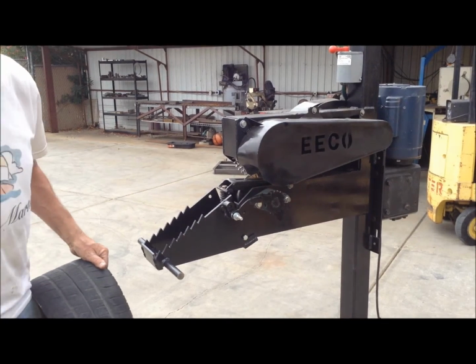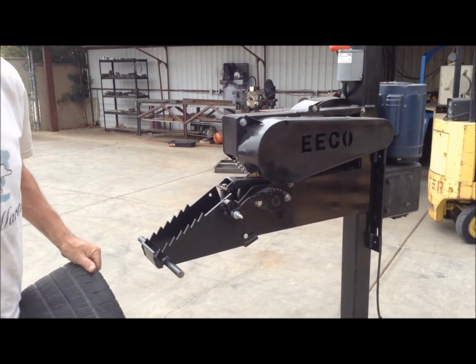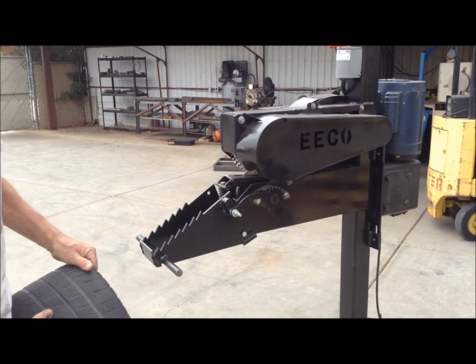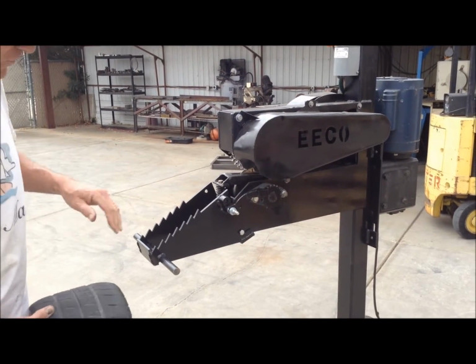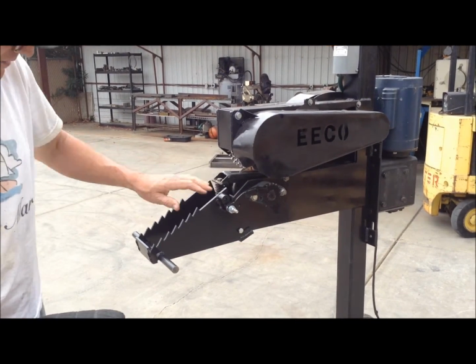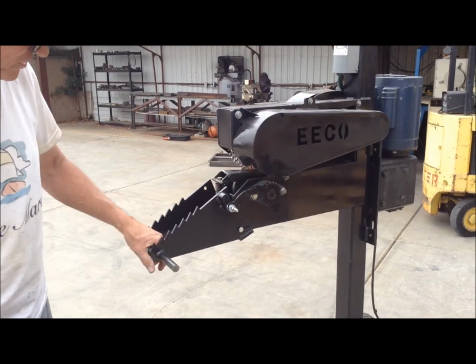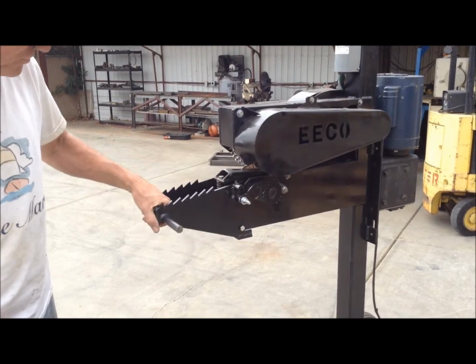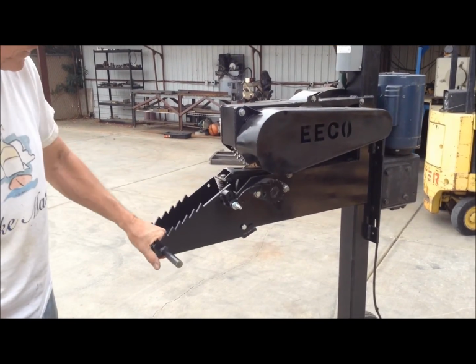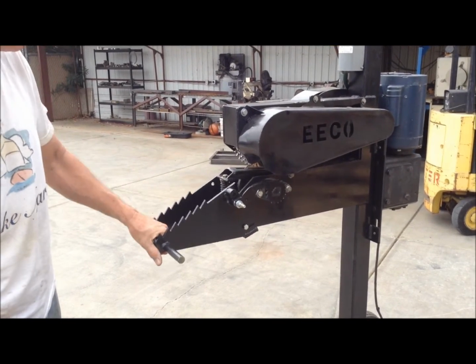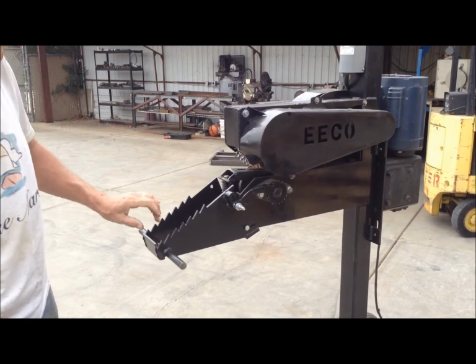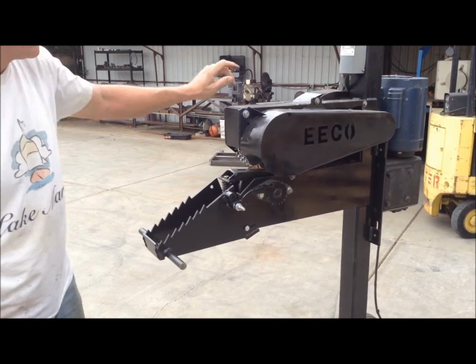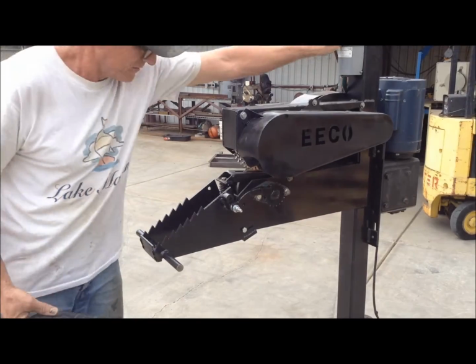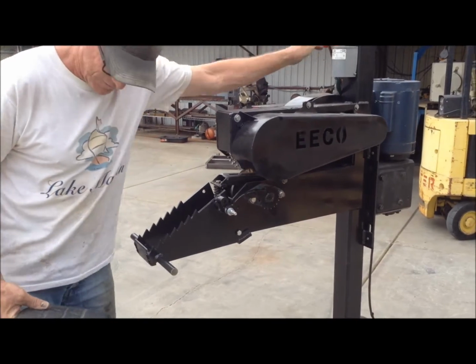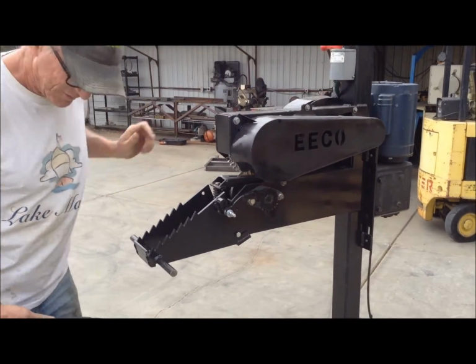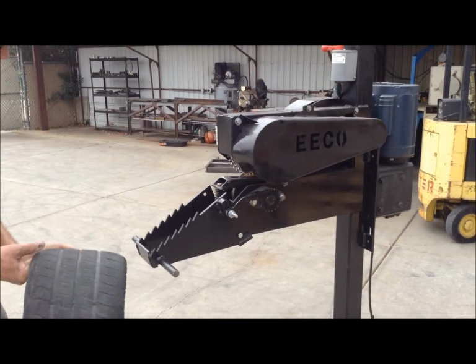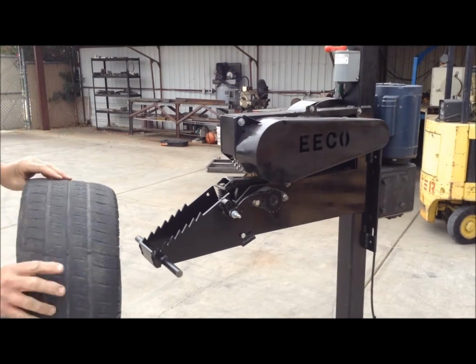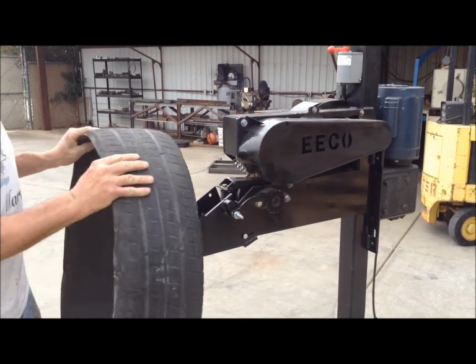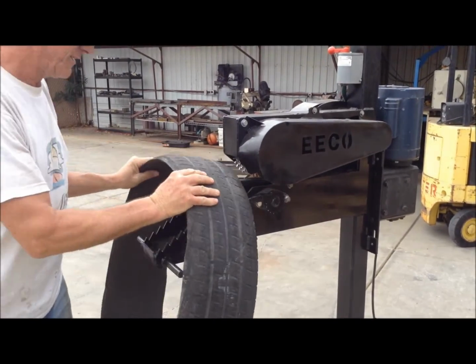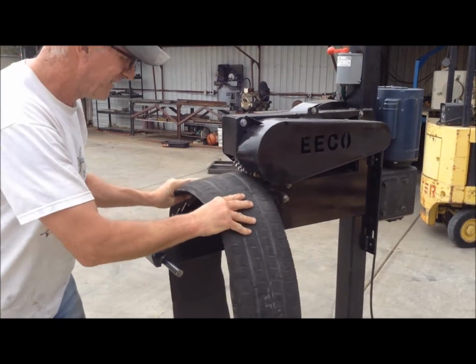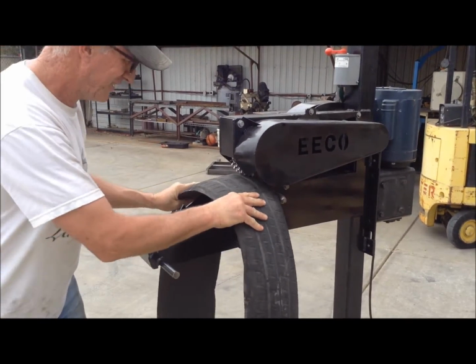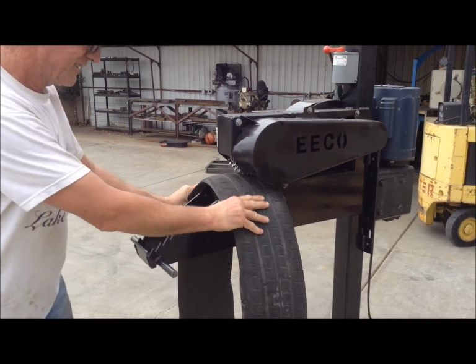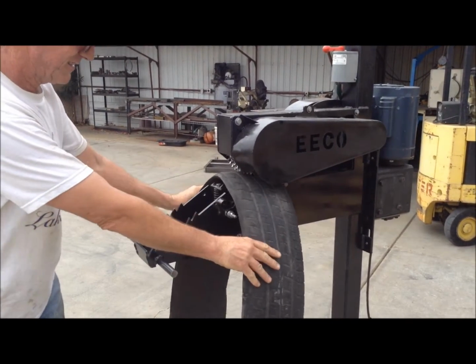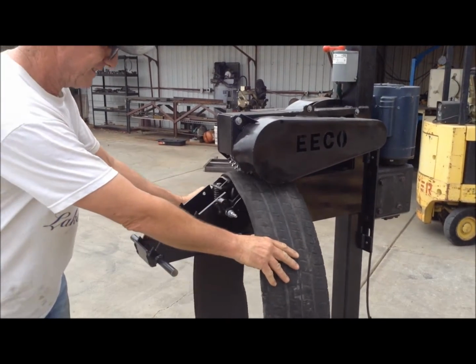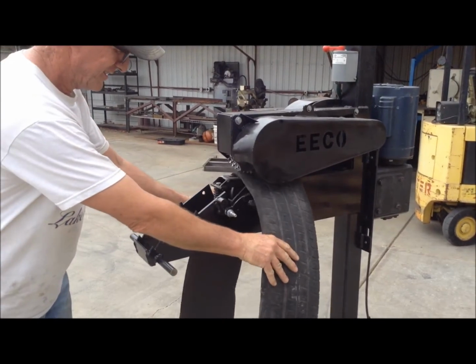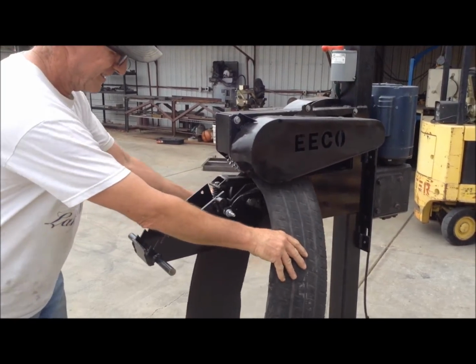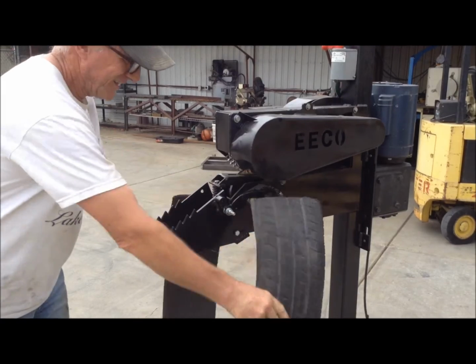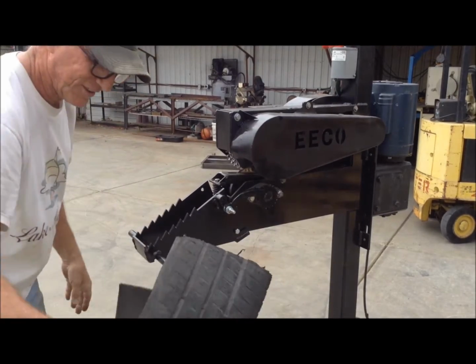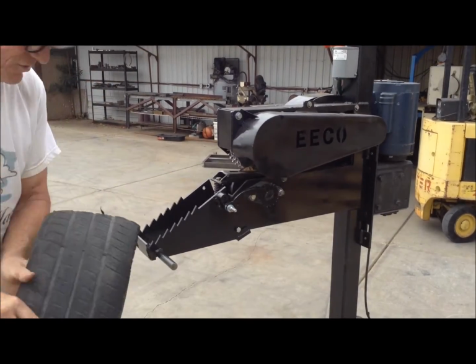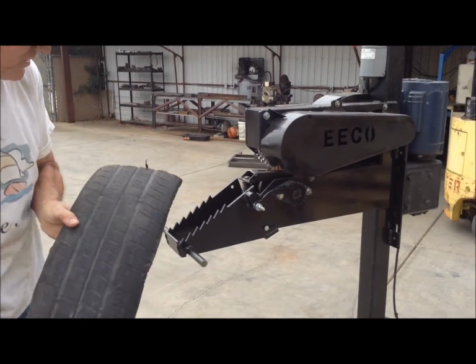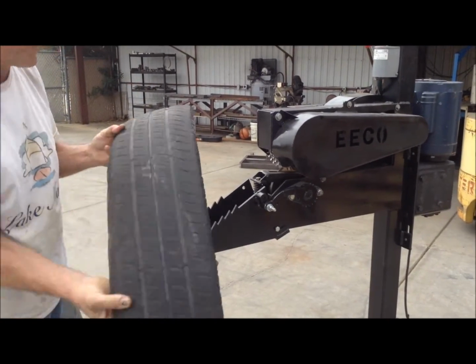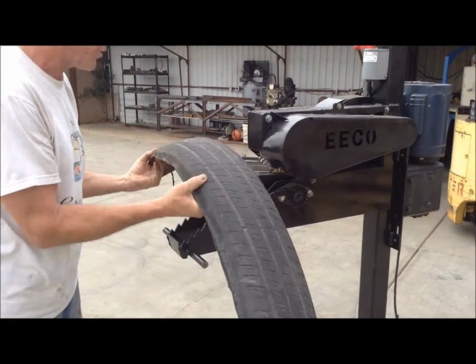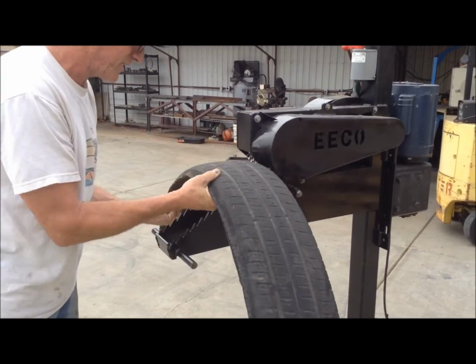Most treads will feed in without the need to use the feeder system, such as this tread right here. As you can see, you don't need to use it for all treads.